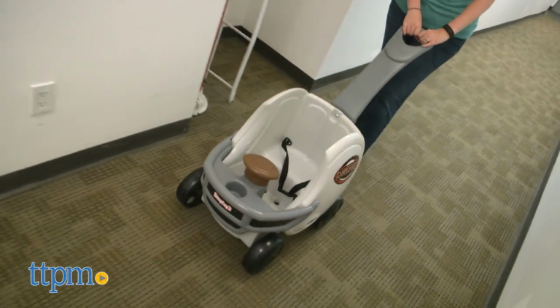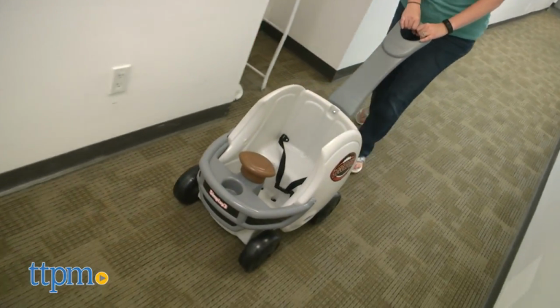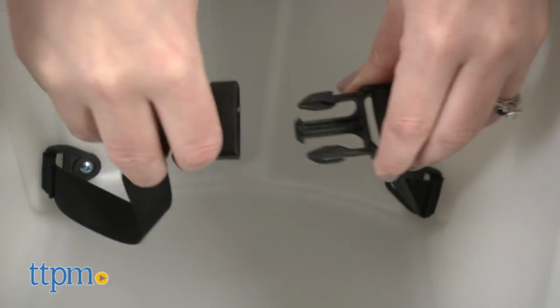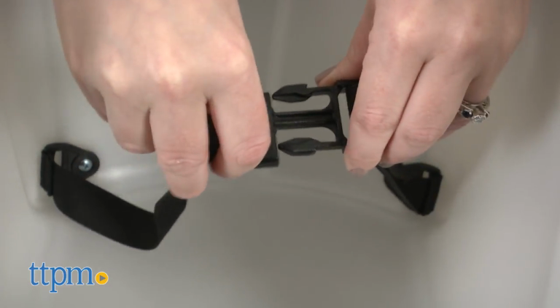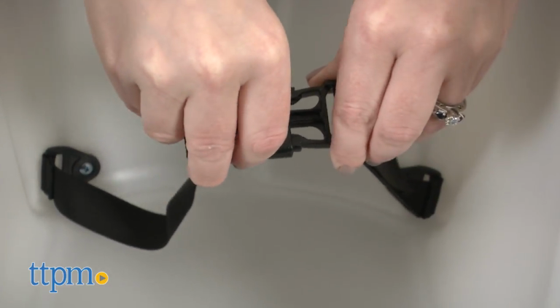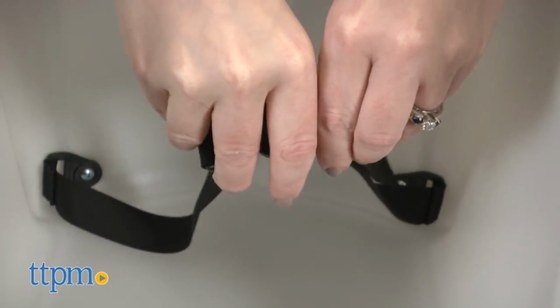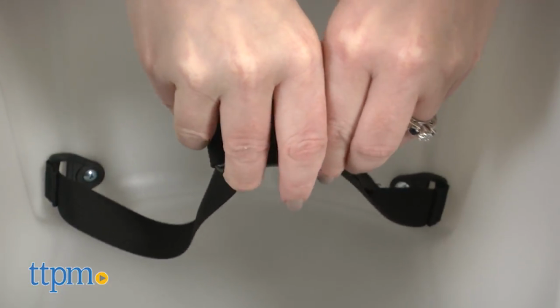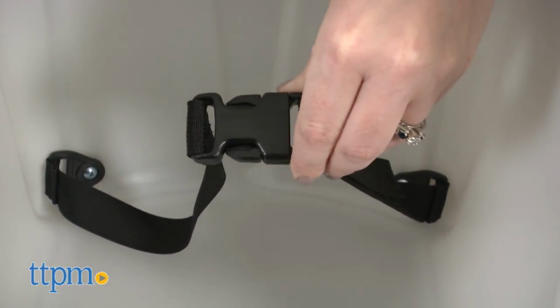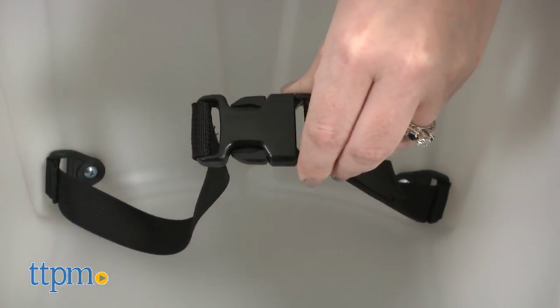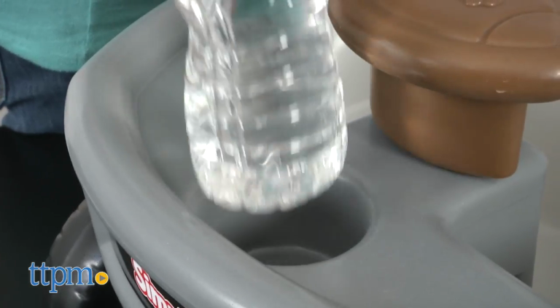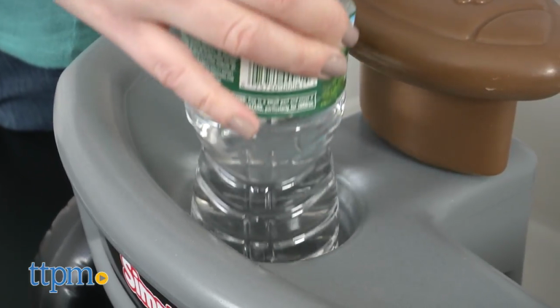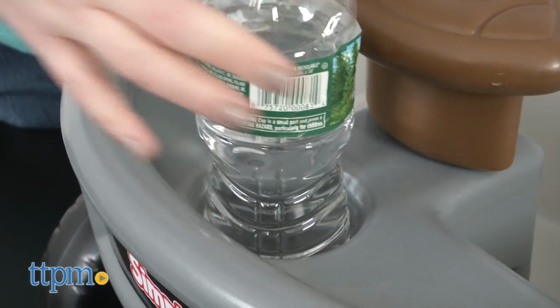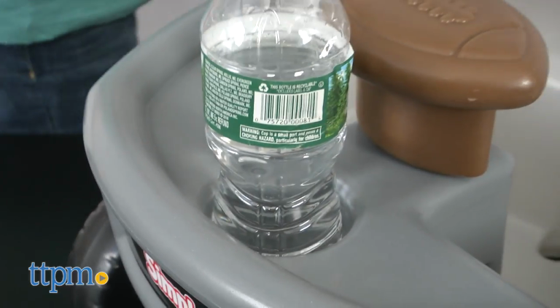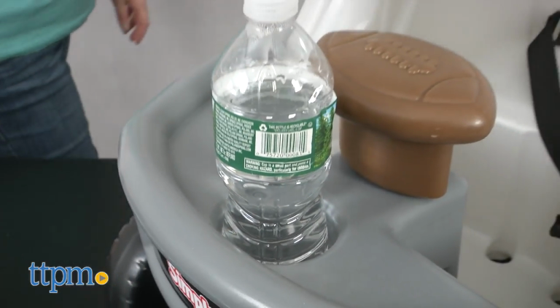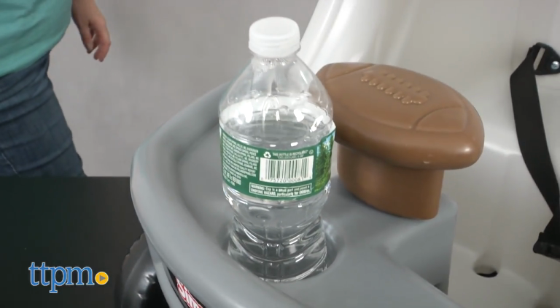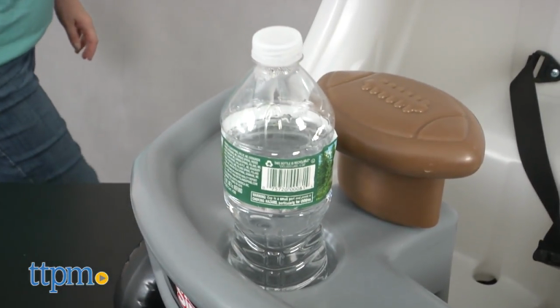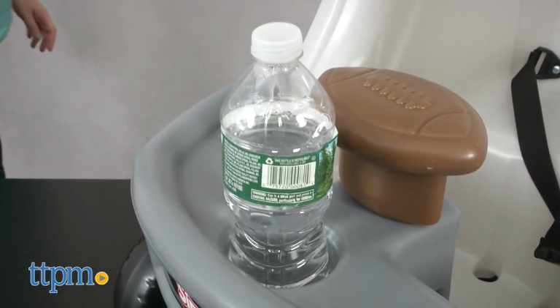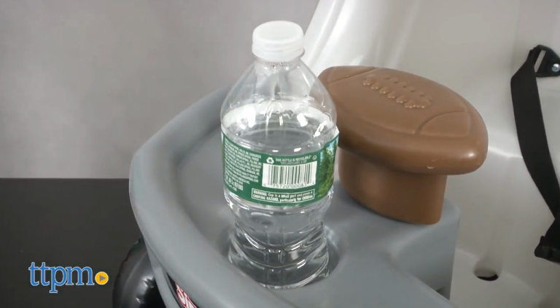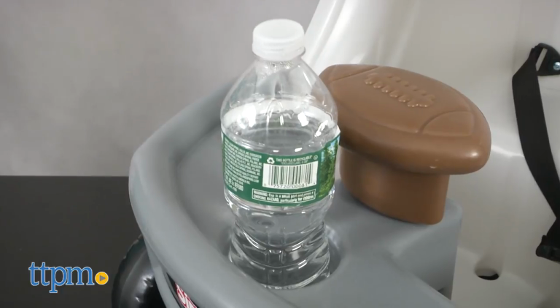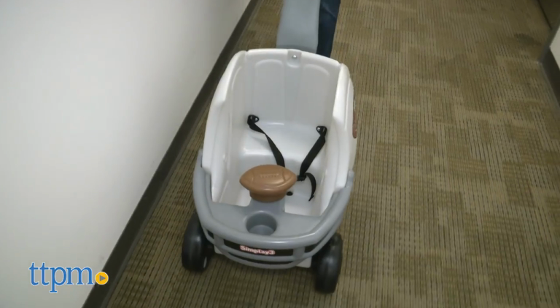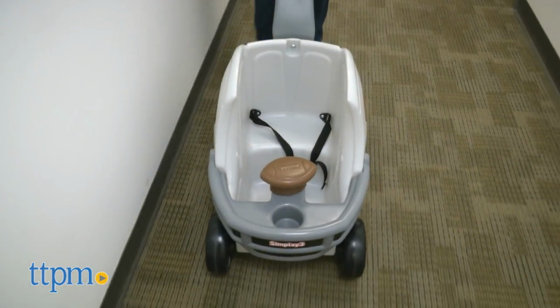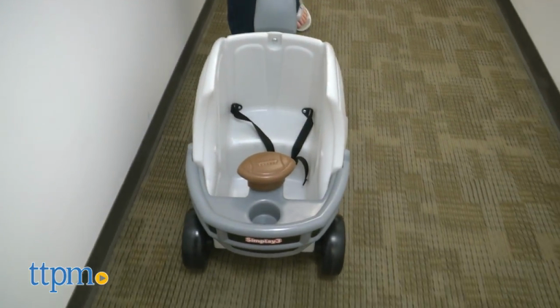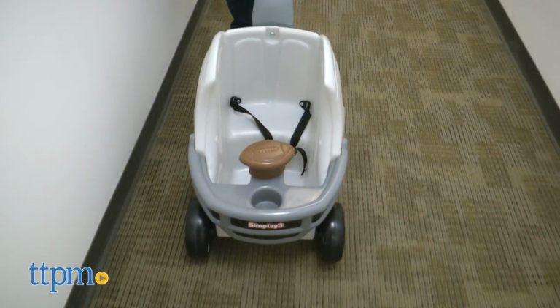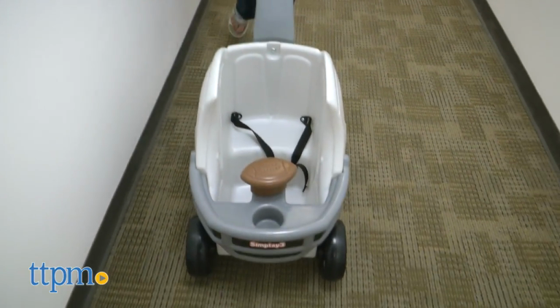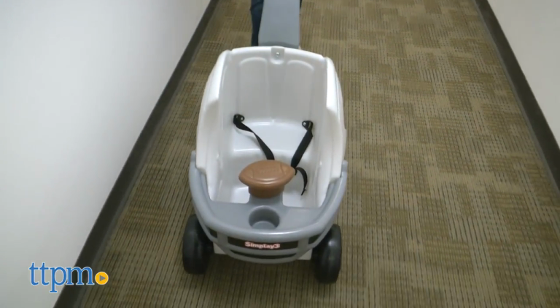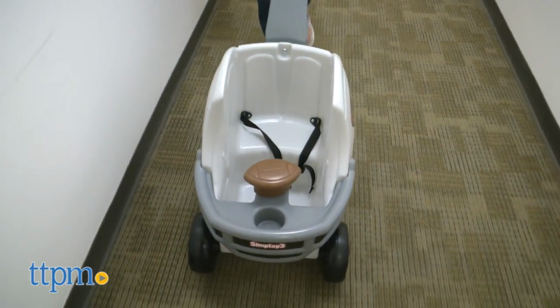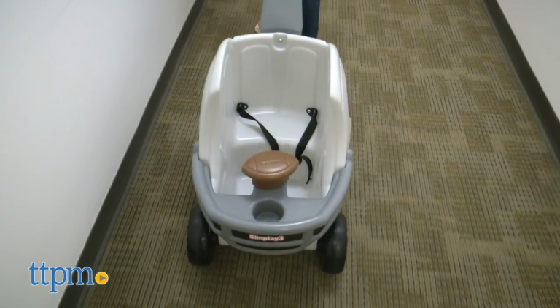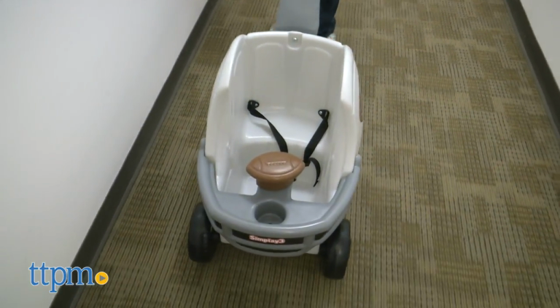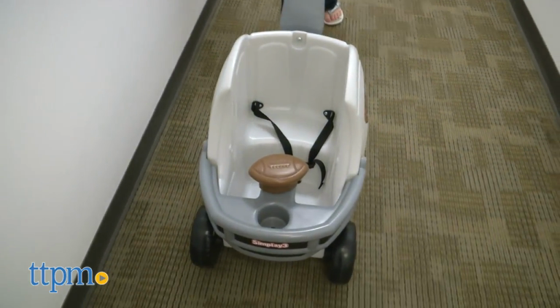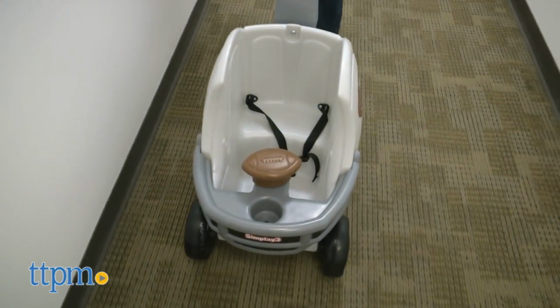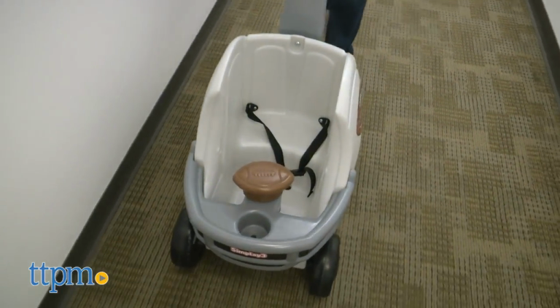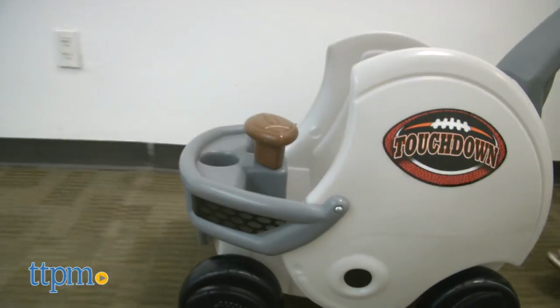There is a seatbelt for safety while kids ride, and a beverage holder on the front of the ride-on. Assembly is required and took us 10 minutes to do. The instructions were easy to follow. It's for ages 1.5 to 4, with a maximum weight limit of 50 pounds.